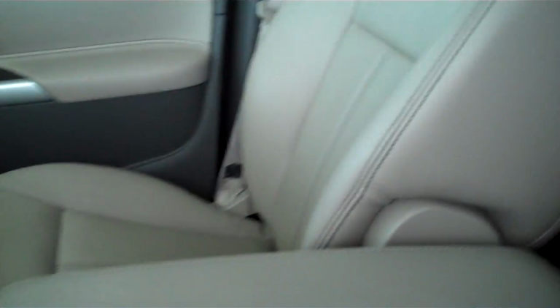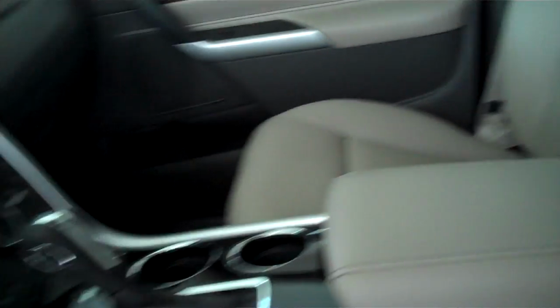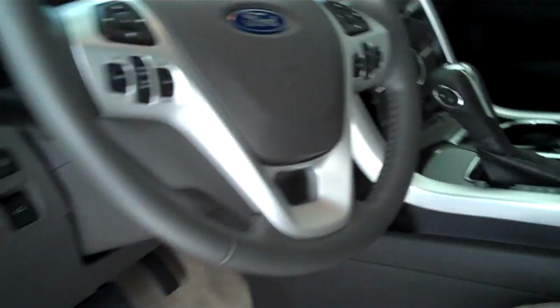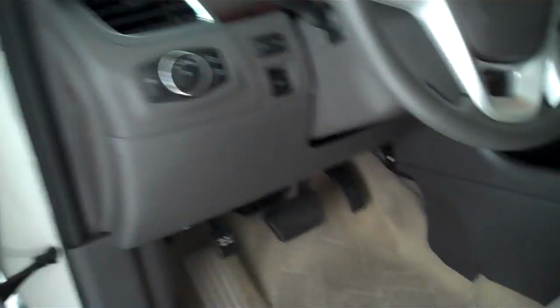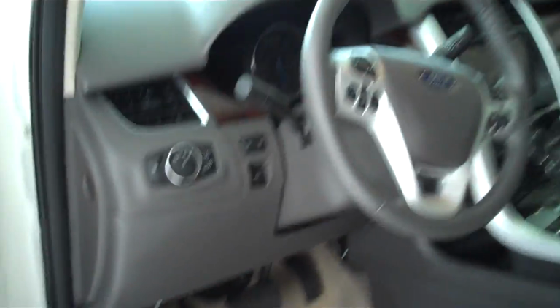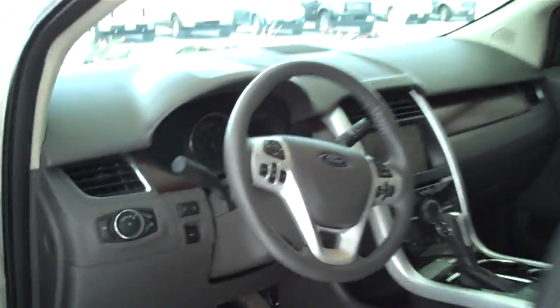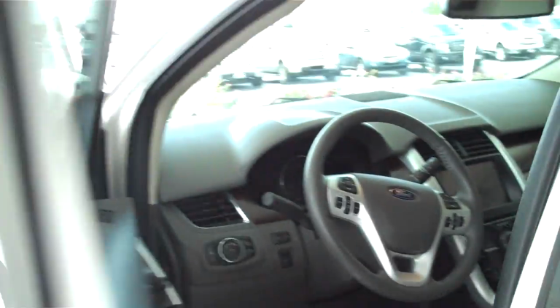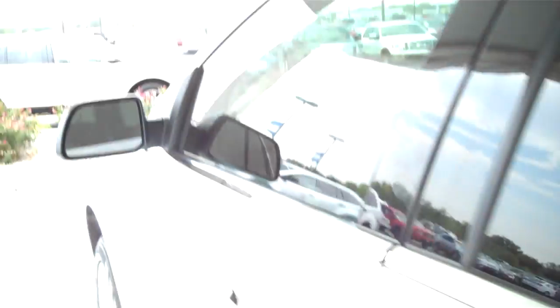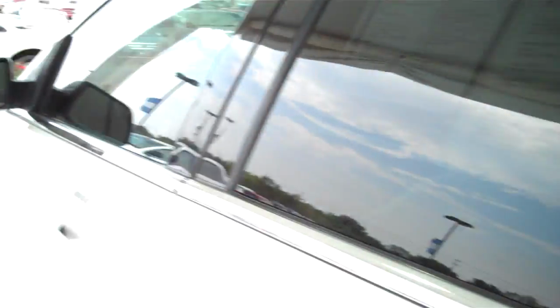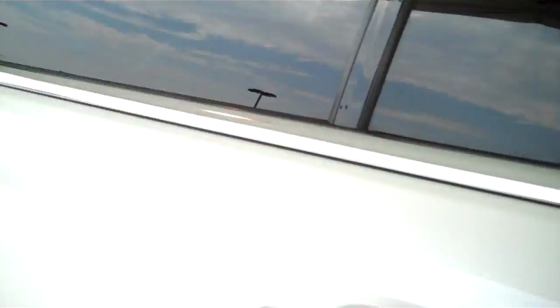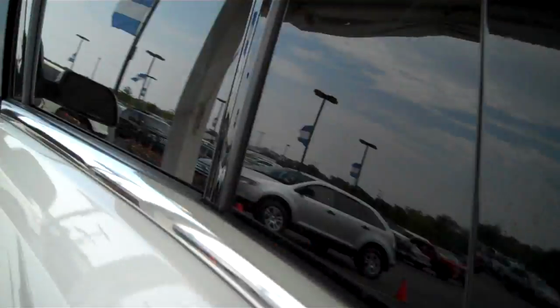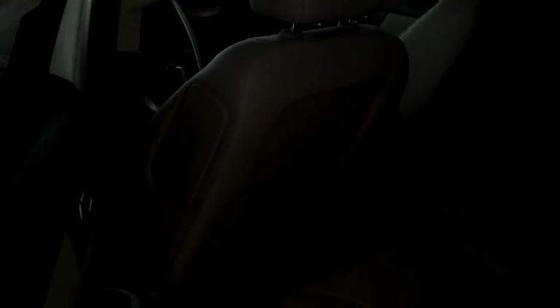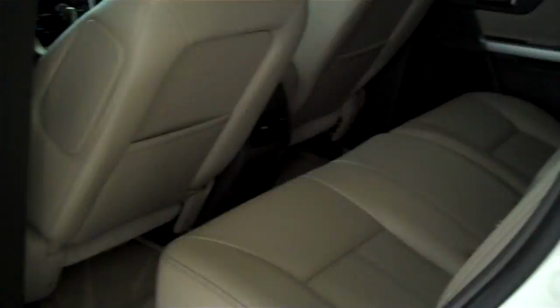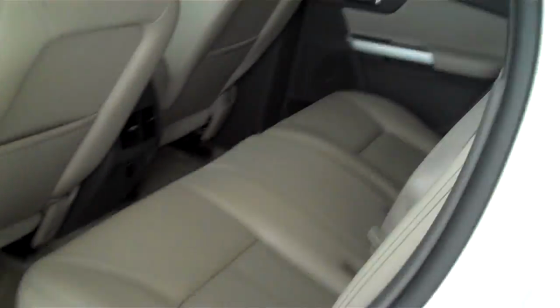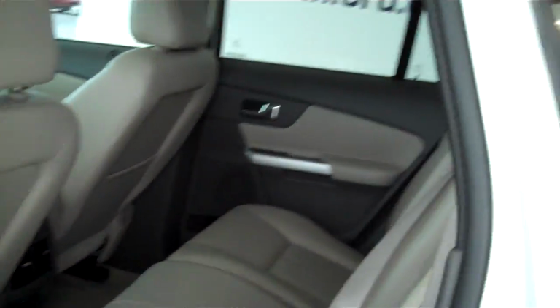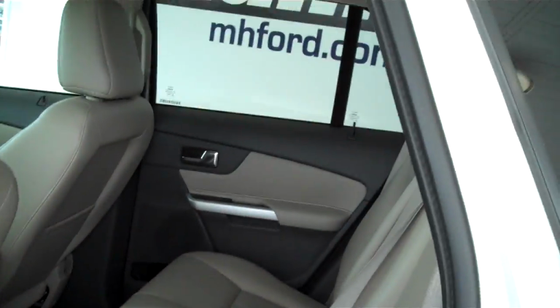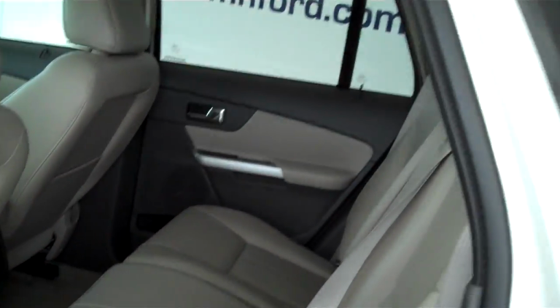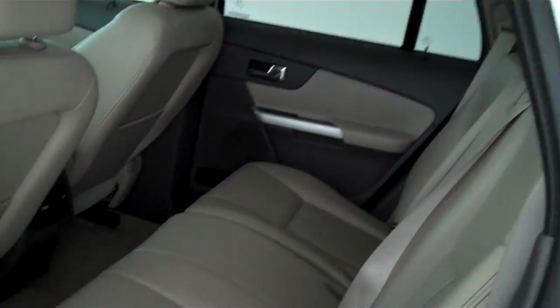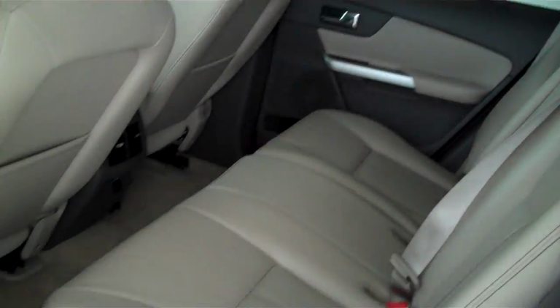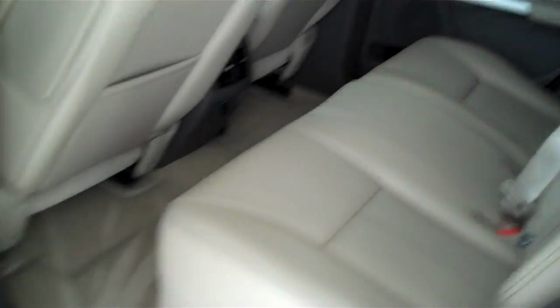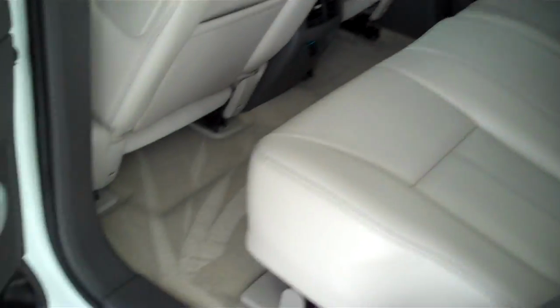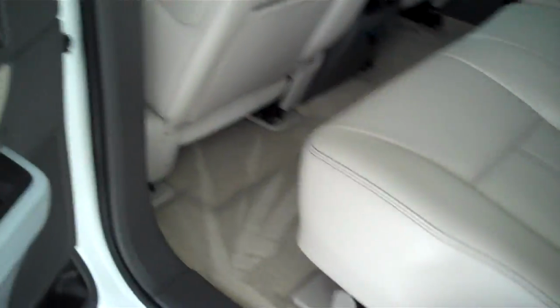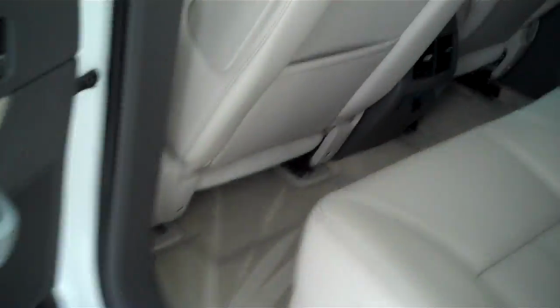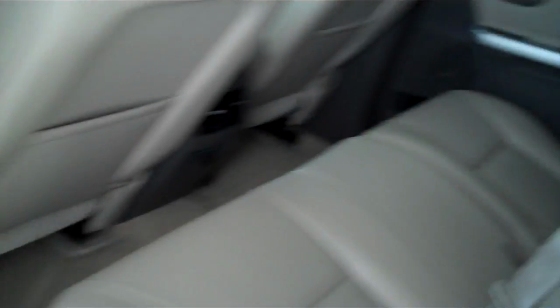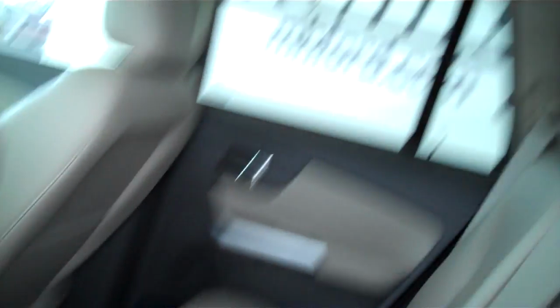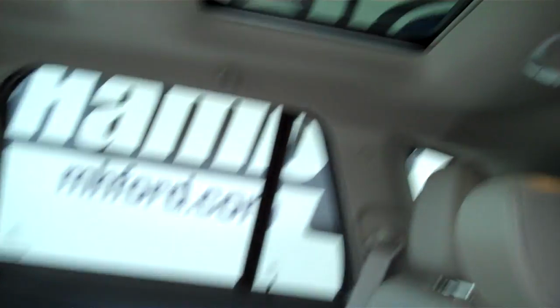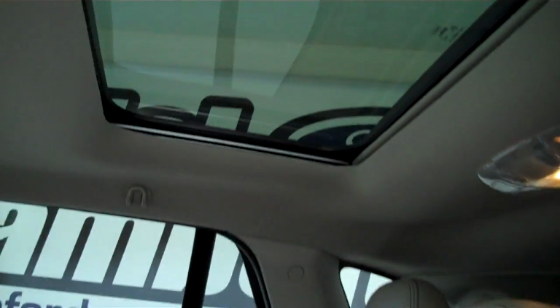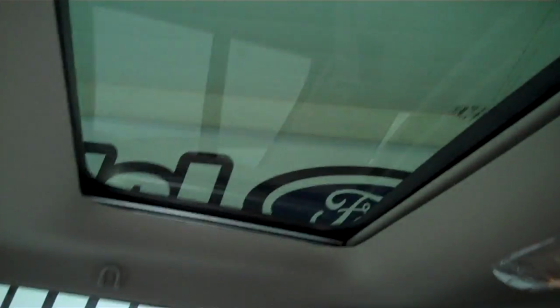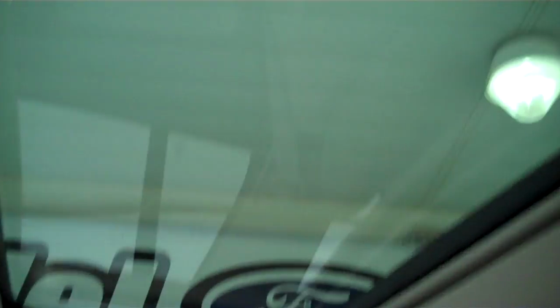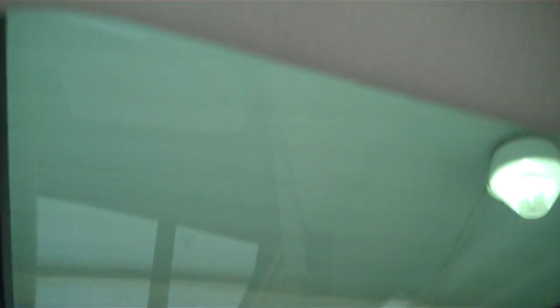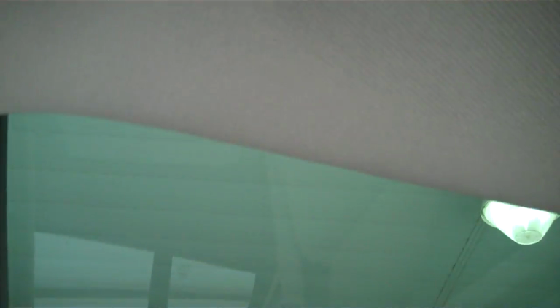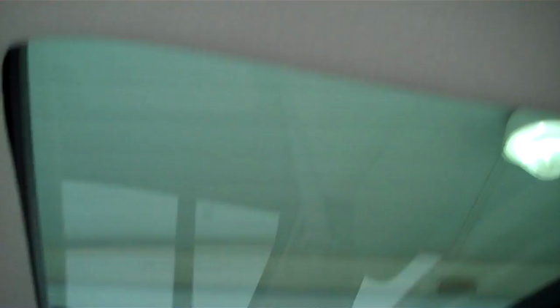This is a five passenger vehicle and has a full split bench seat in the back. I'll give you a little better shot of the rear moonroof.